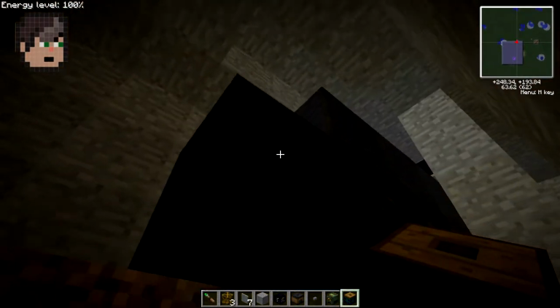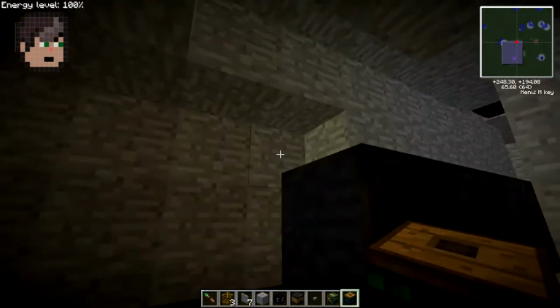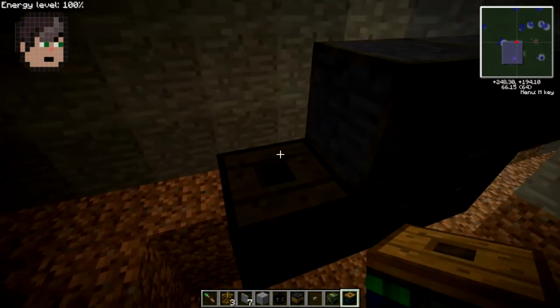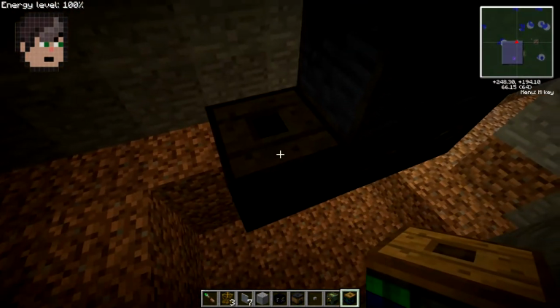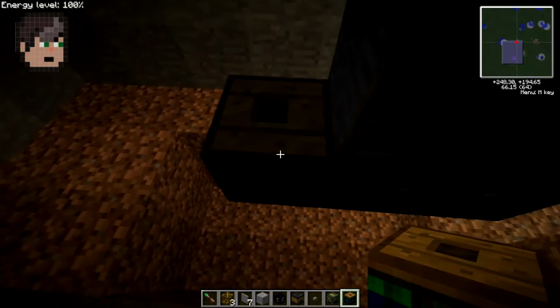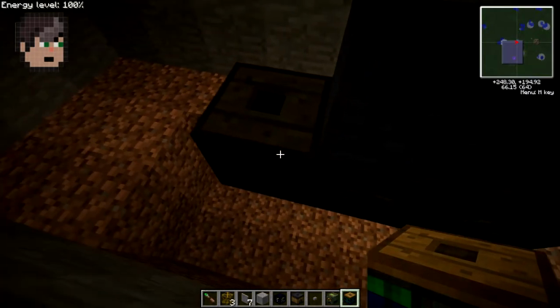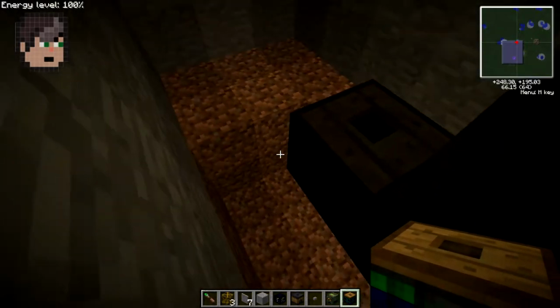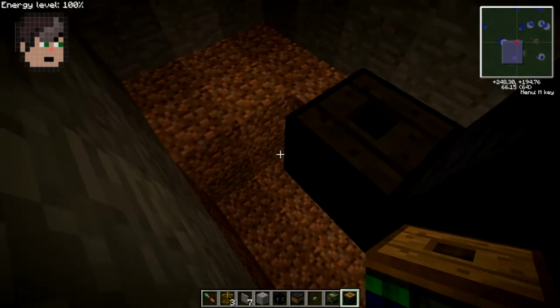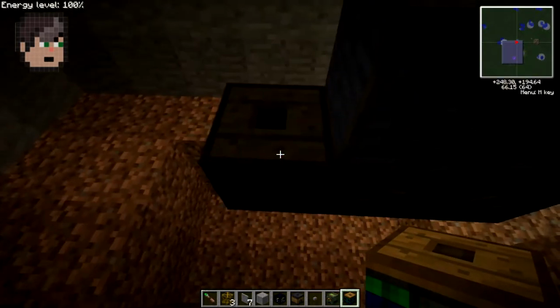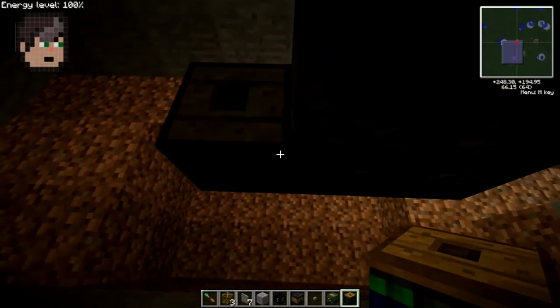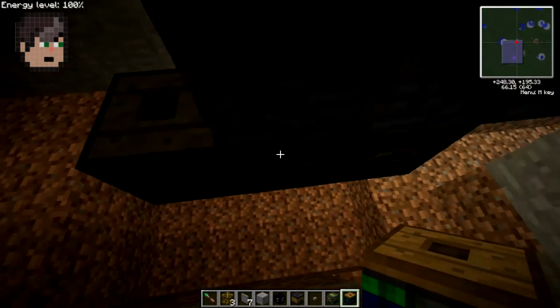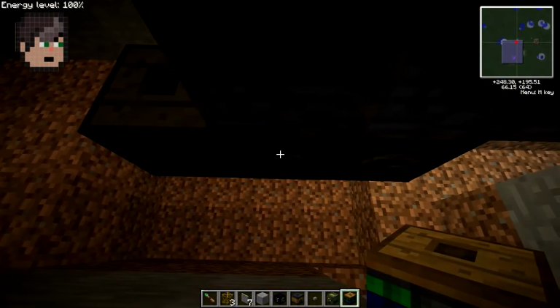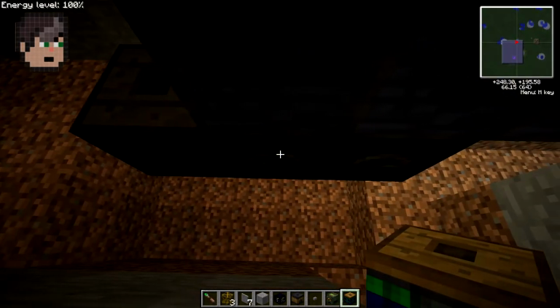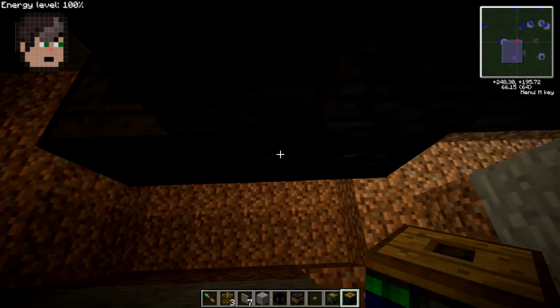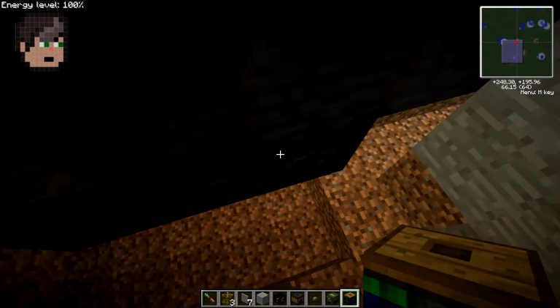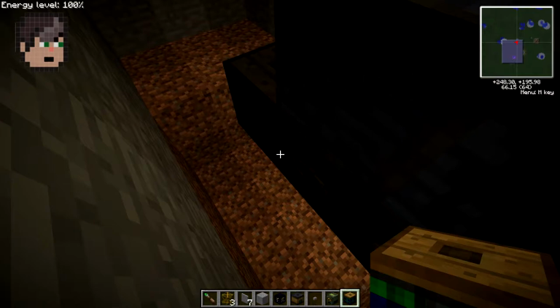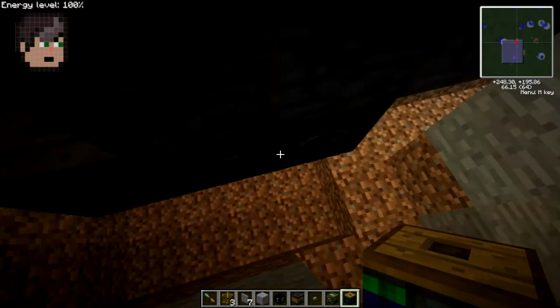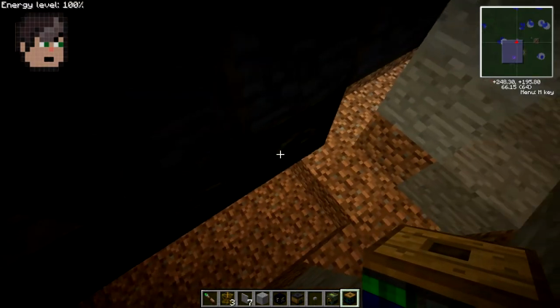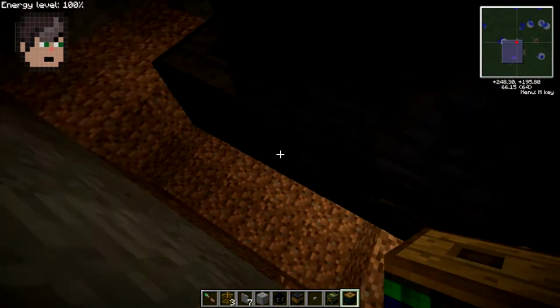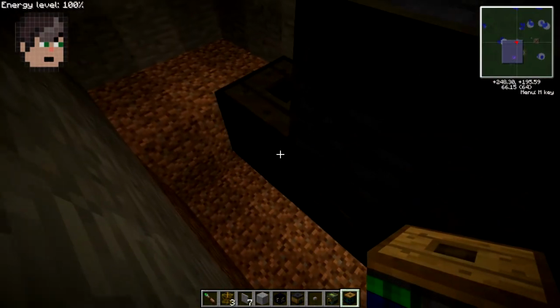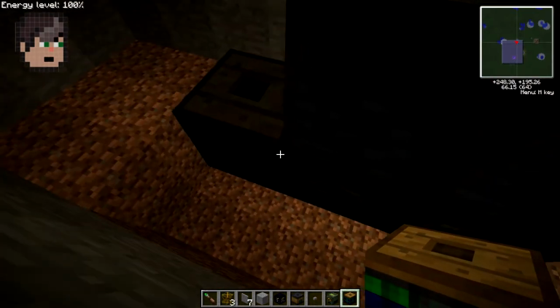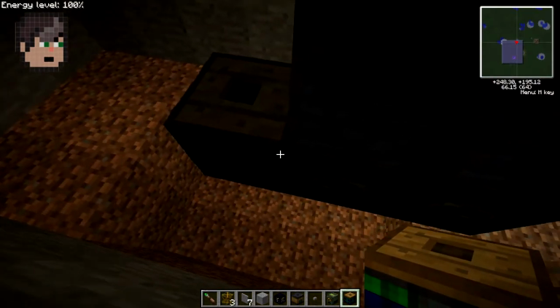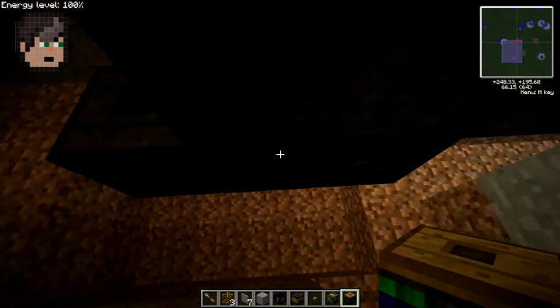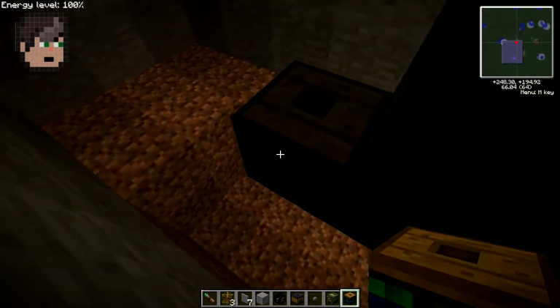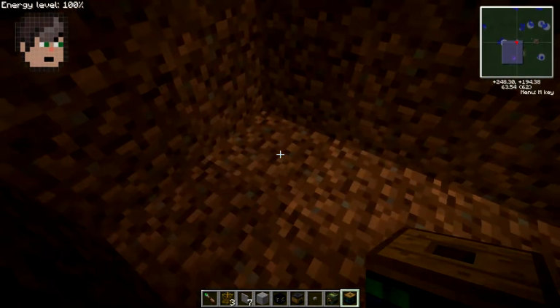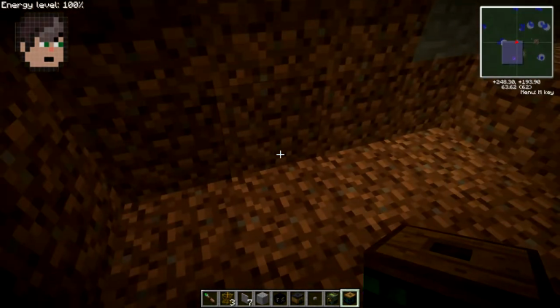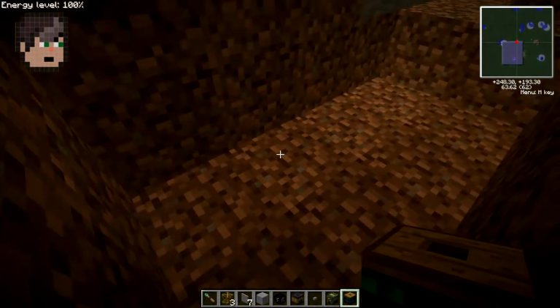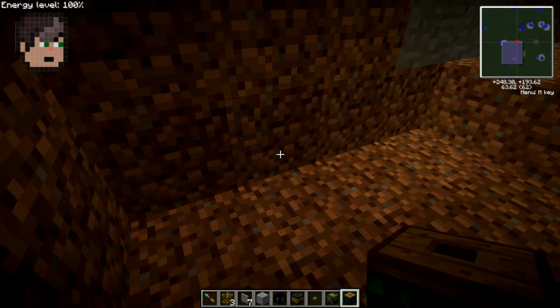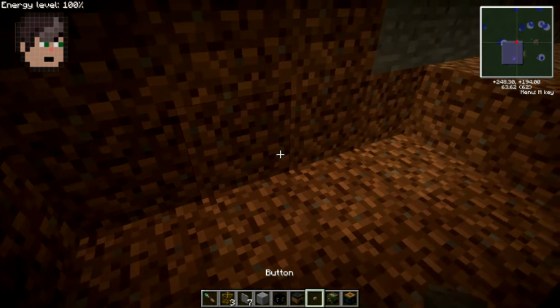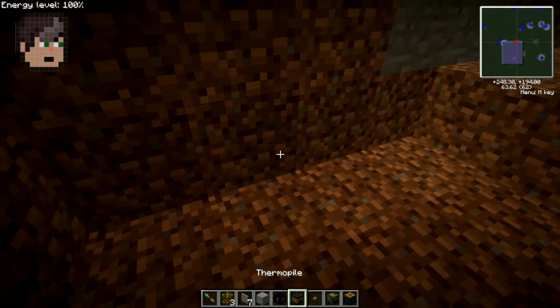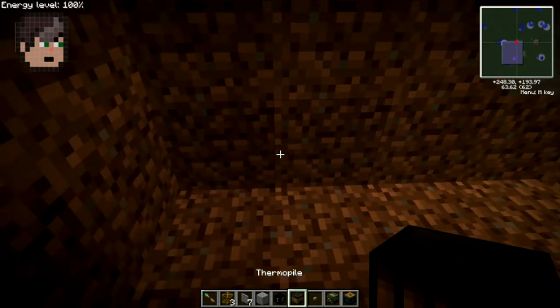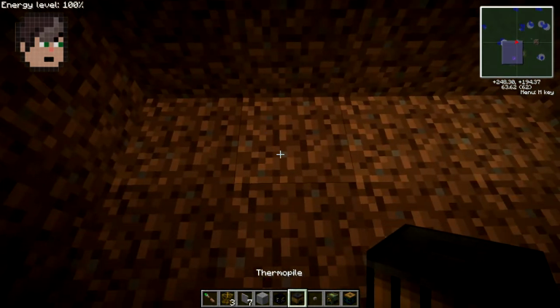I've placed a bat box here. This will store the energy that the thermopile creates, distributed to this block, which will then give it to that block. So all of these three blocks will have equal power — distributed power, whatever you want to say.